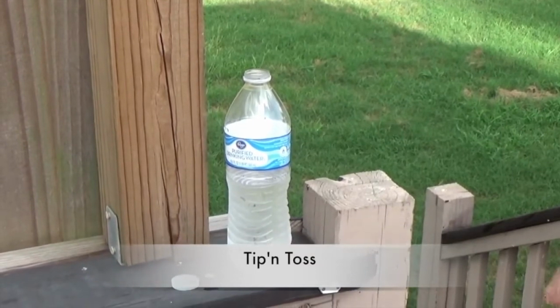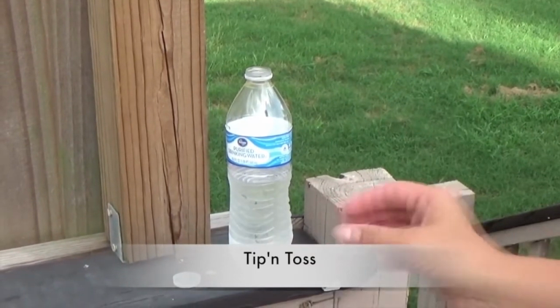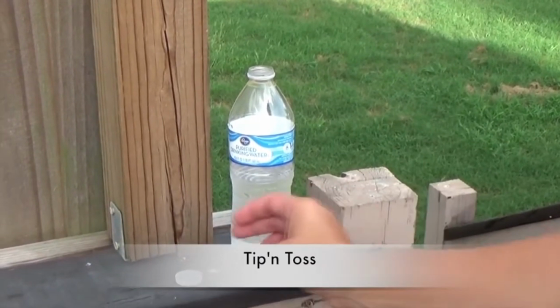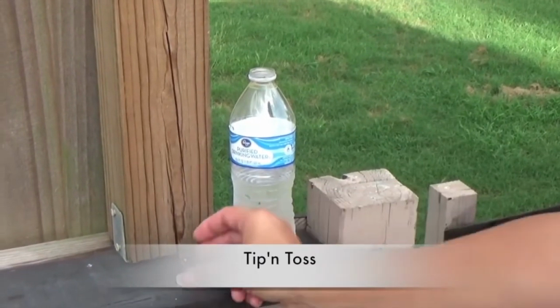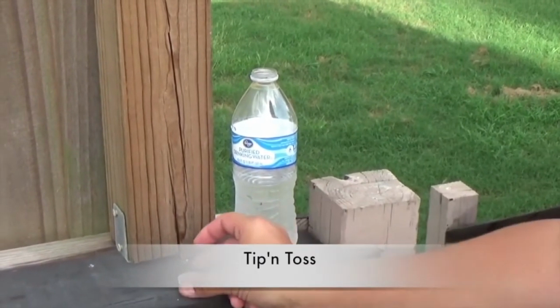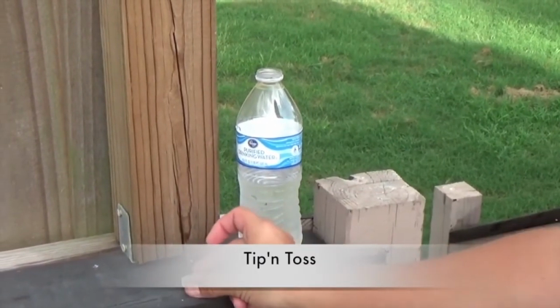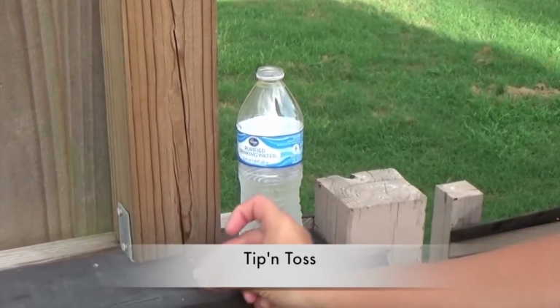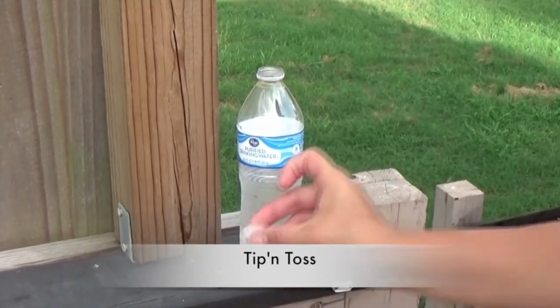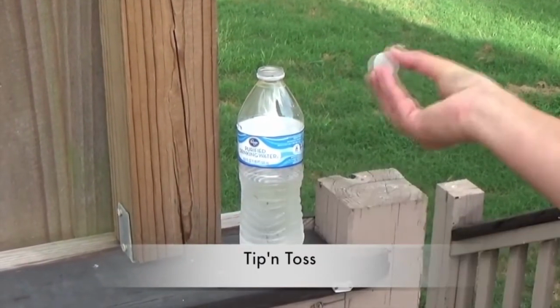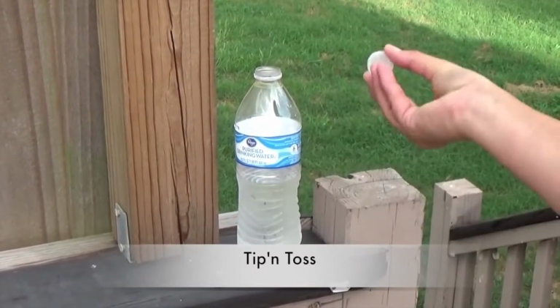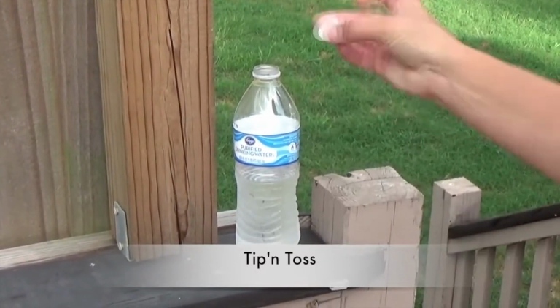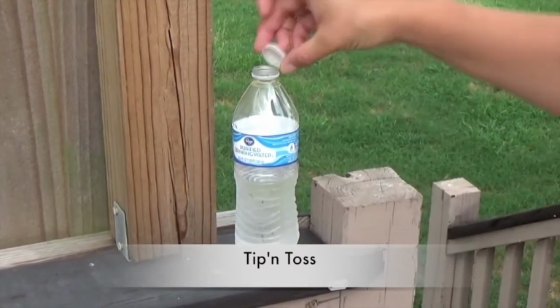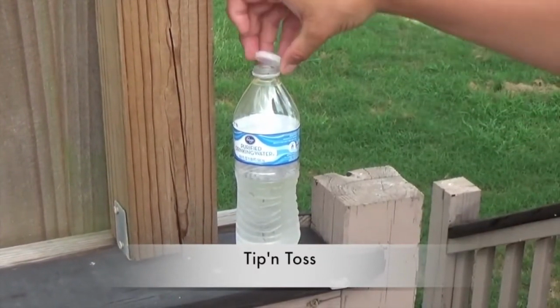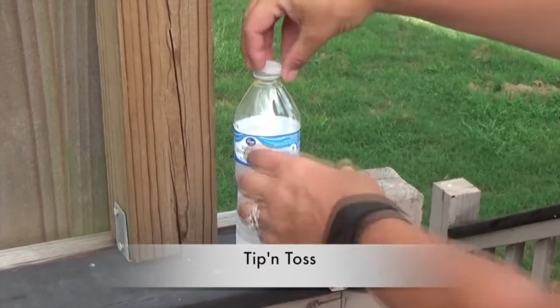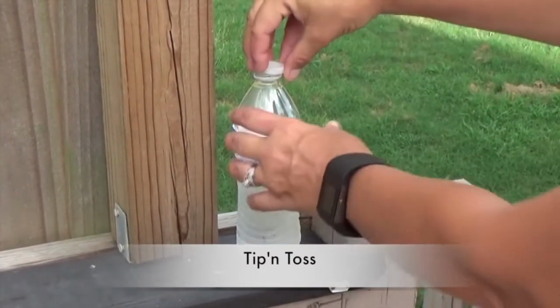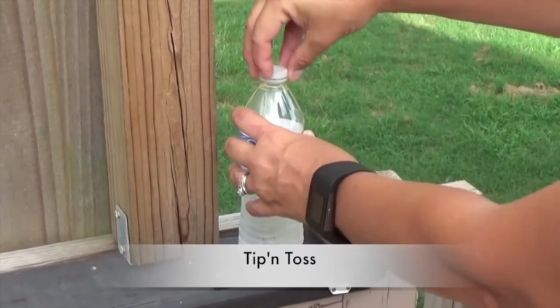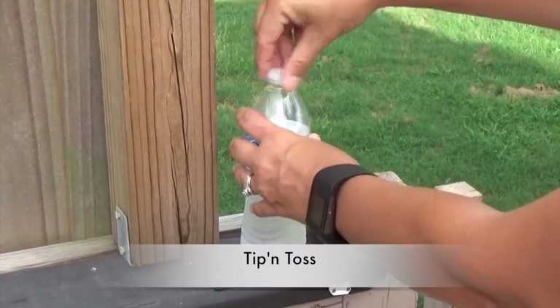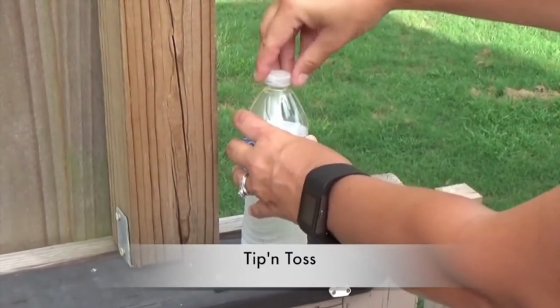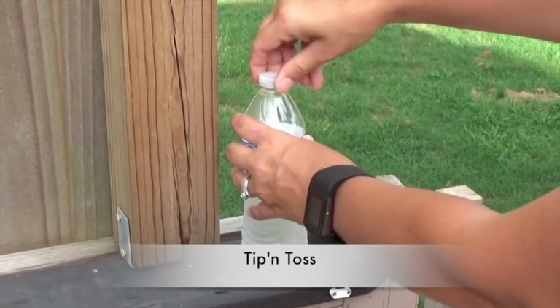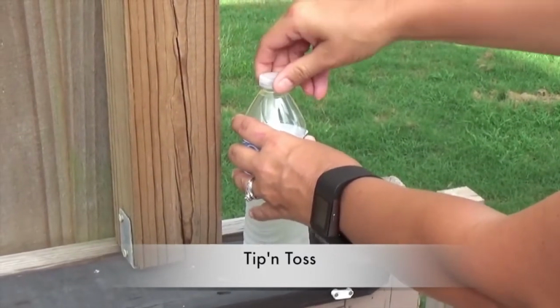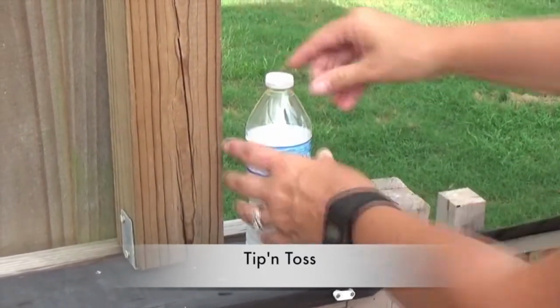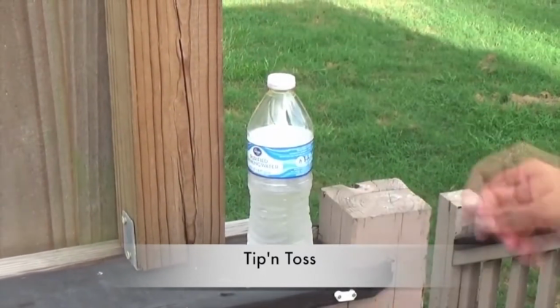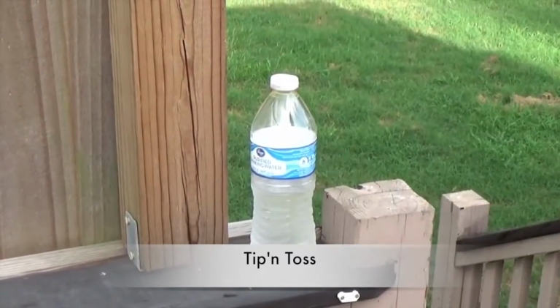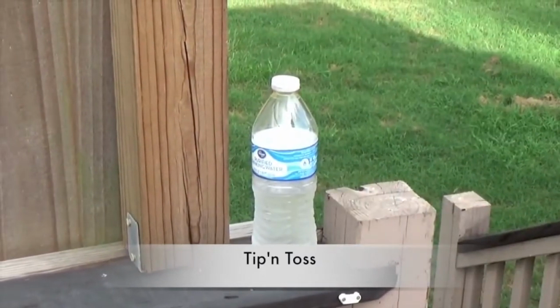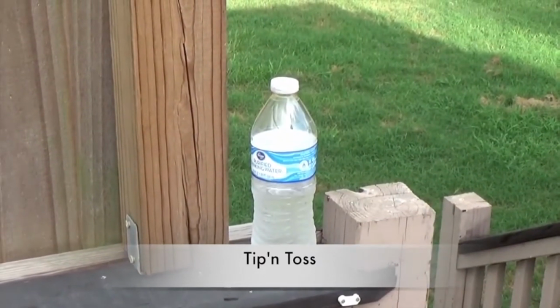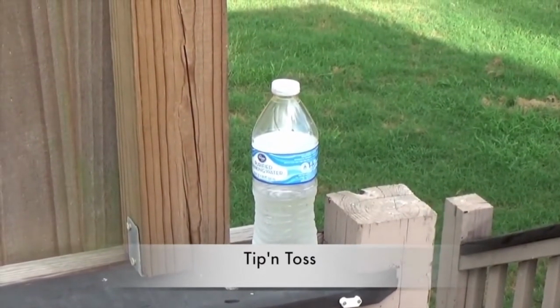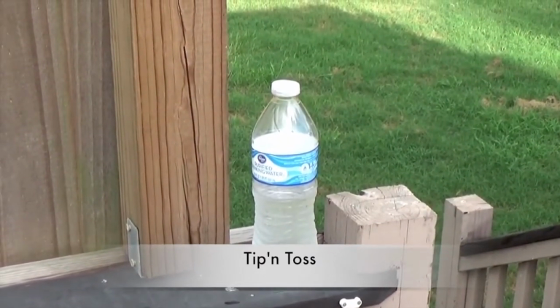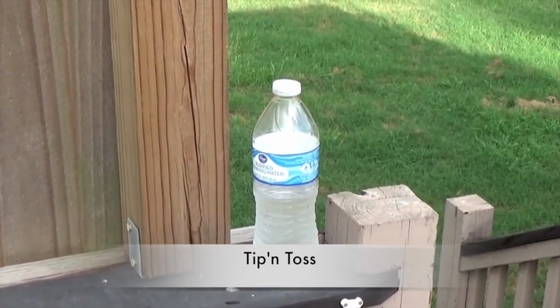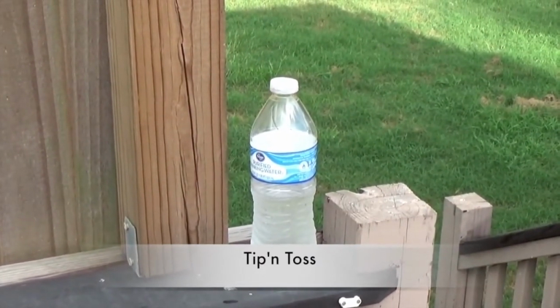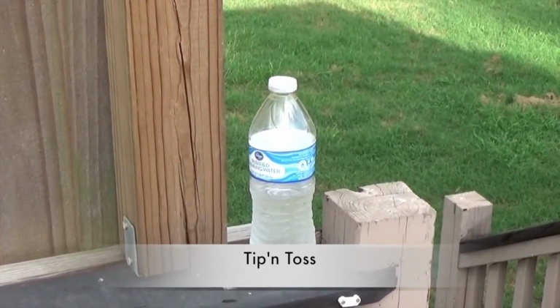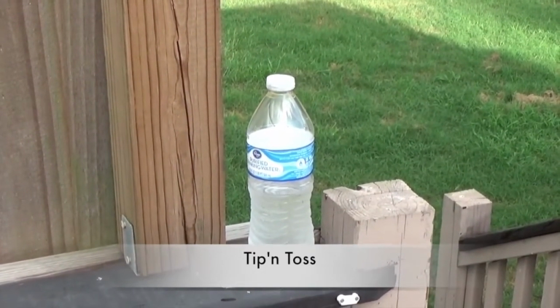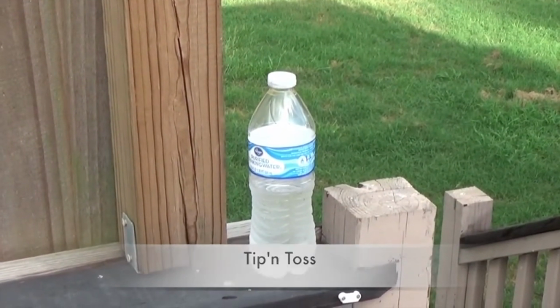I have buckets that I collect rain water in to water my plants. The water doesn't sit there more than a couple of days because I water my plants, so that's tip and toss.